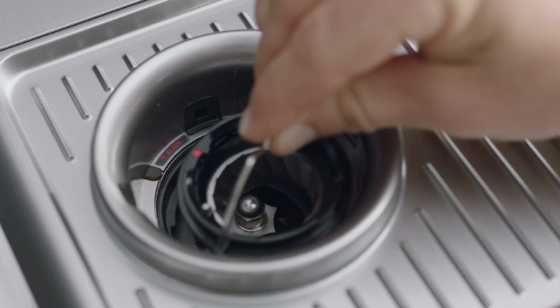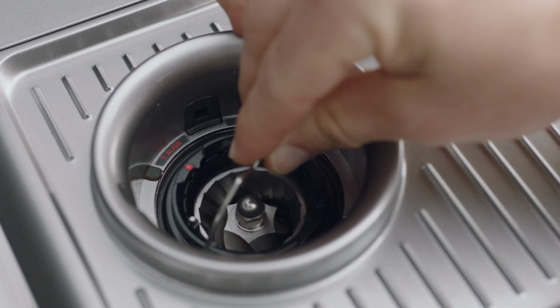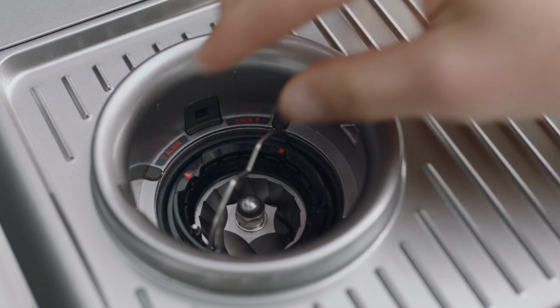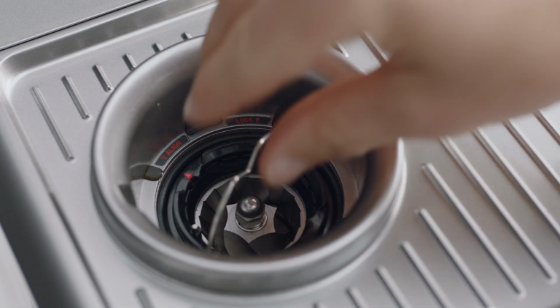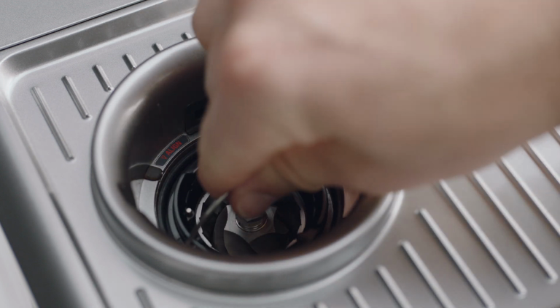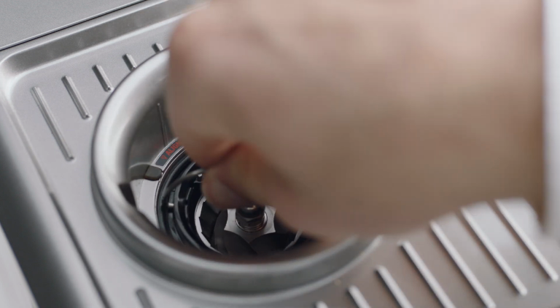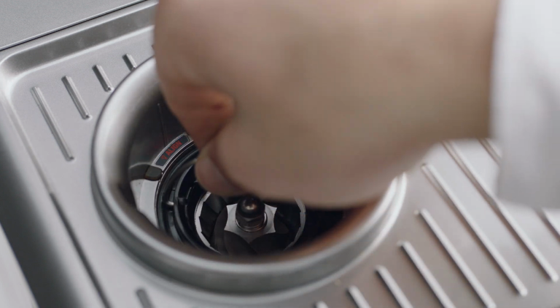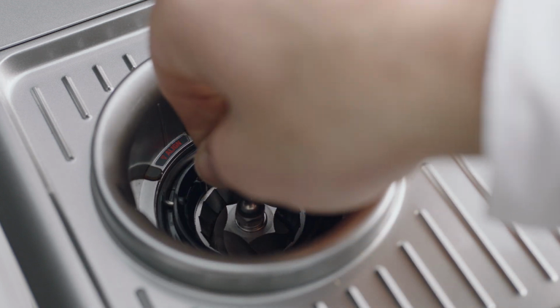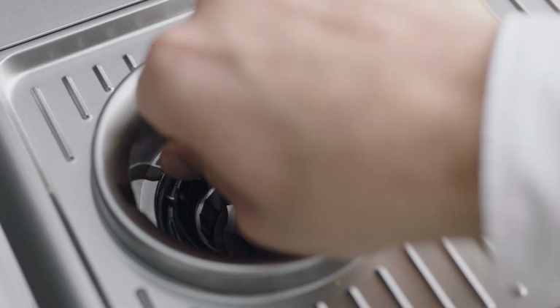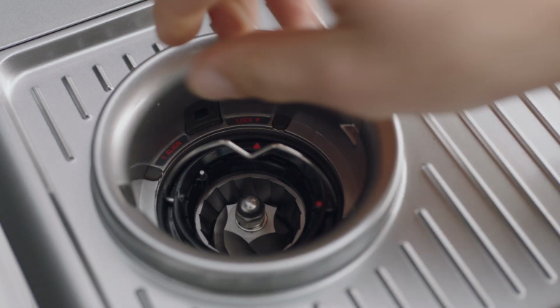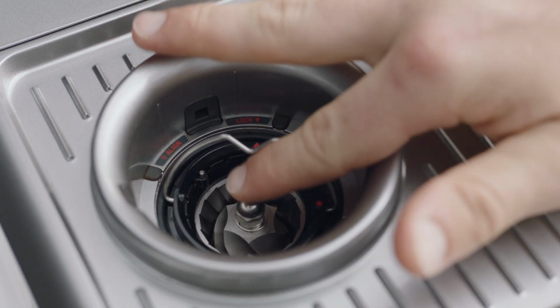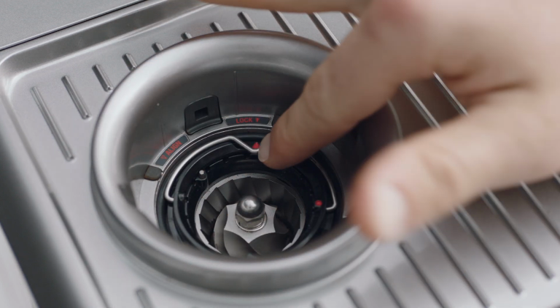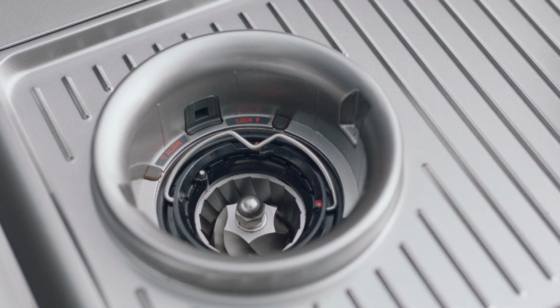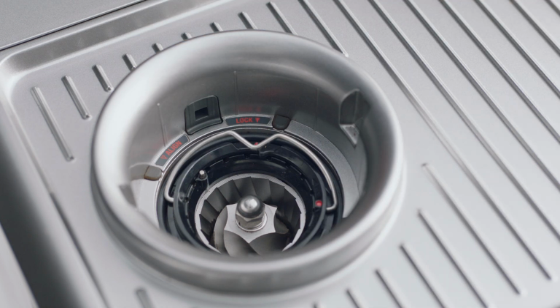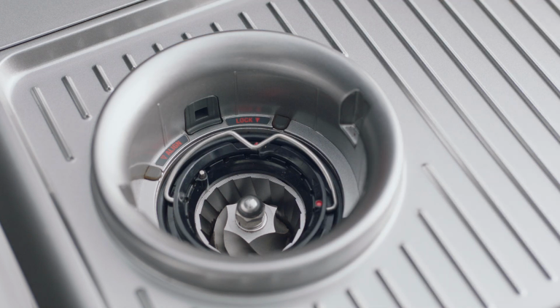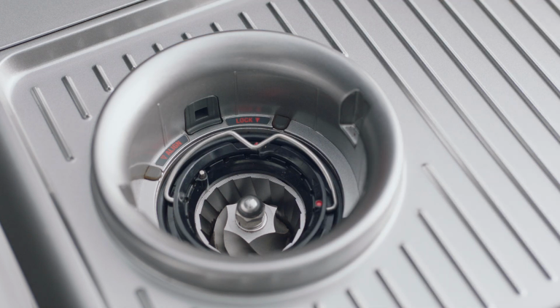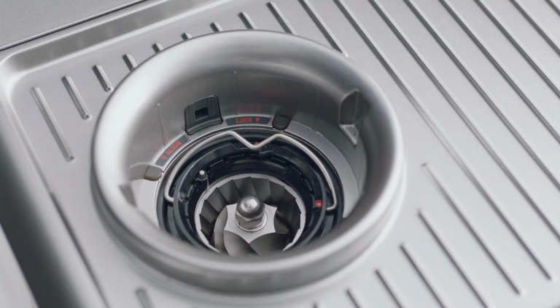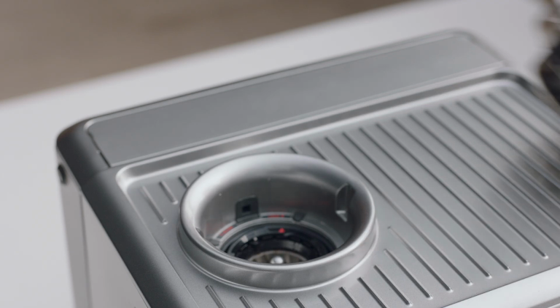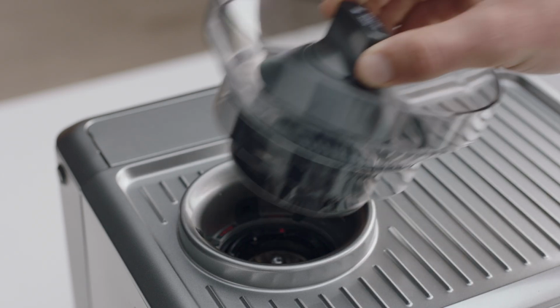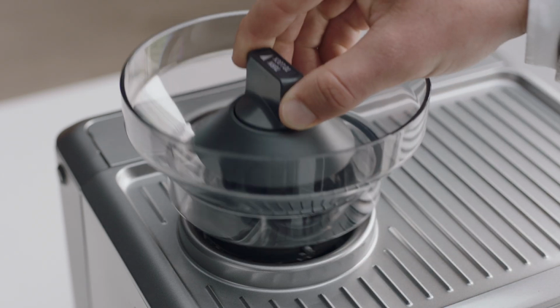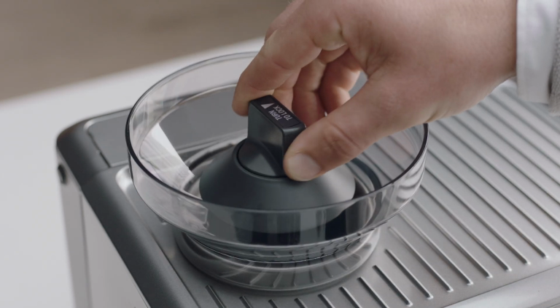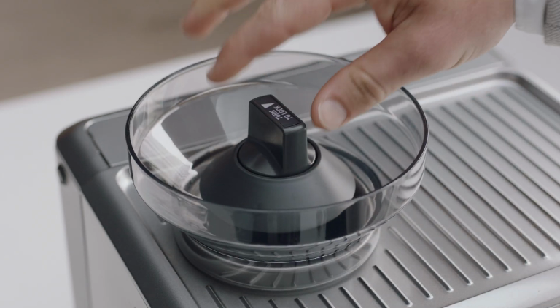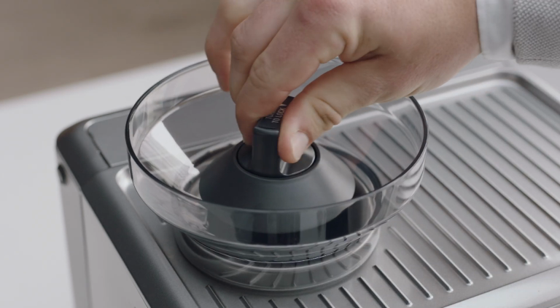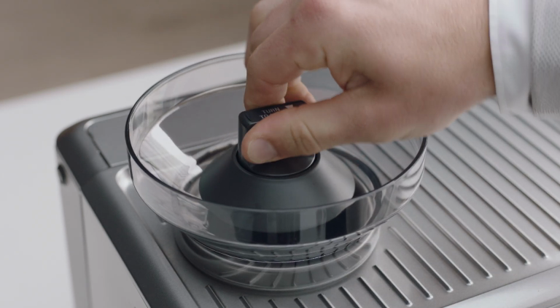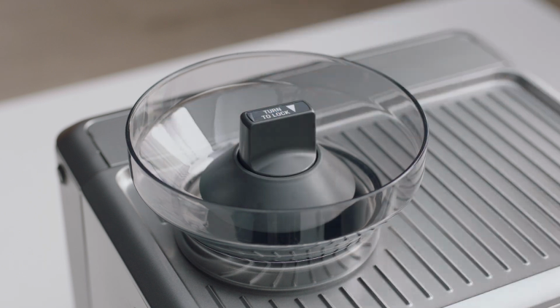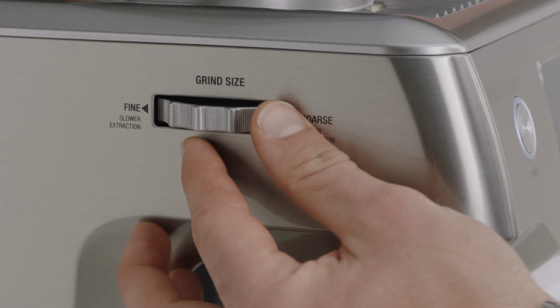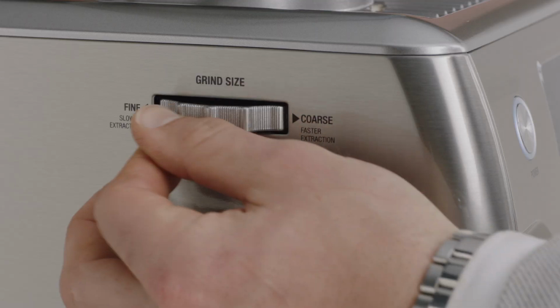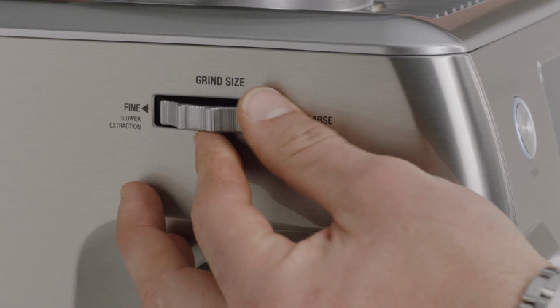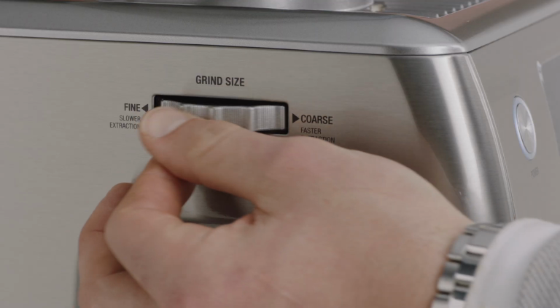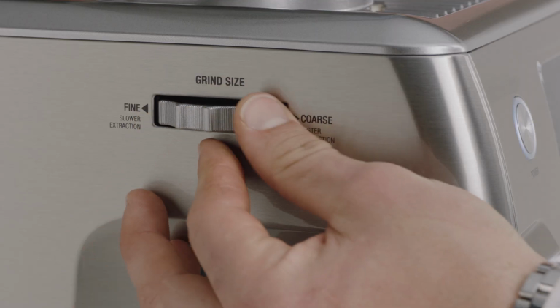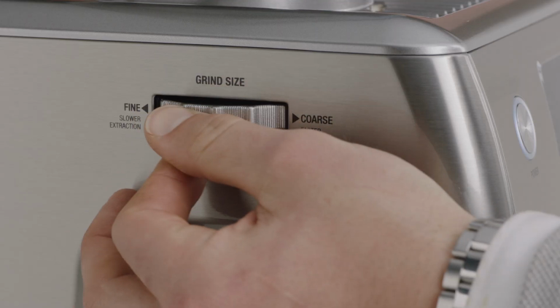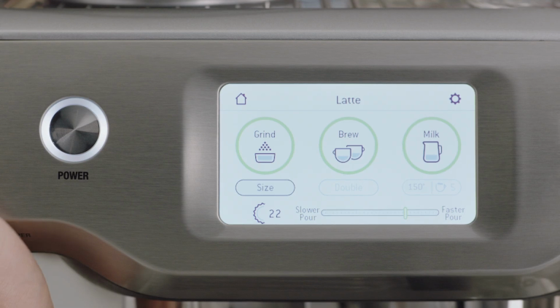Align the index marks and push the upper burr firmly into position. Lock the upper burr by rotating clockwise. Insert the hopper and lock. Return your grind setting to its previous position.